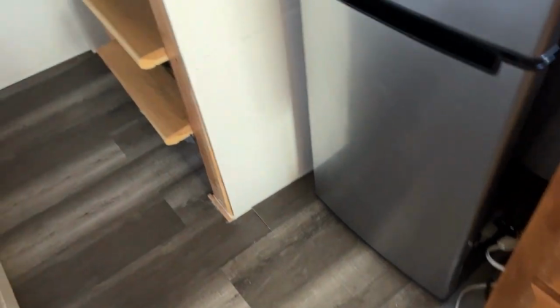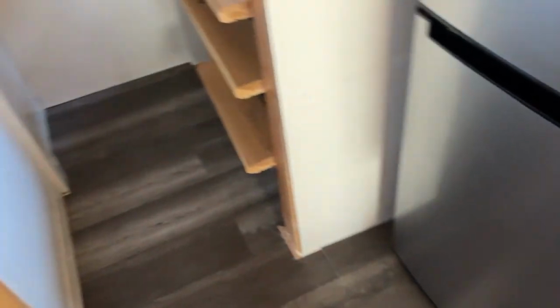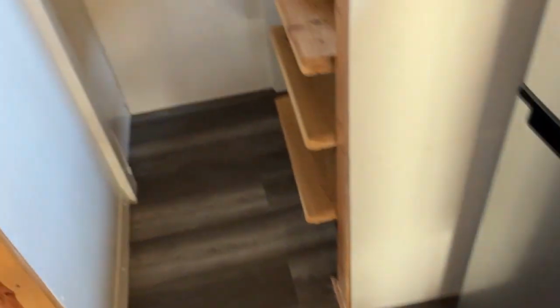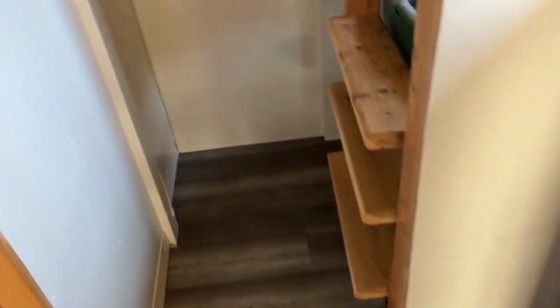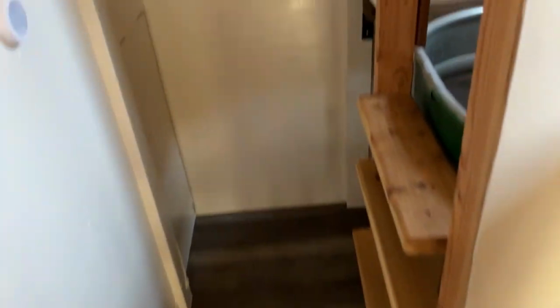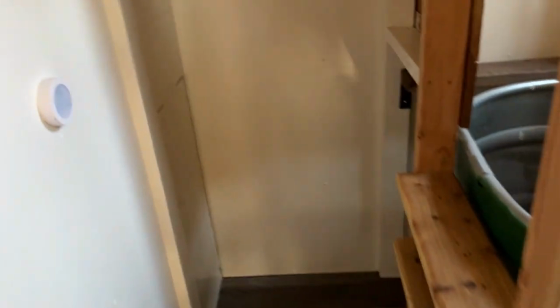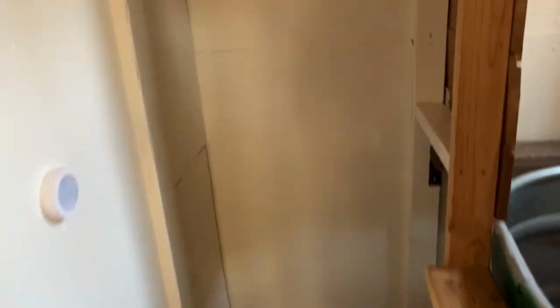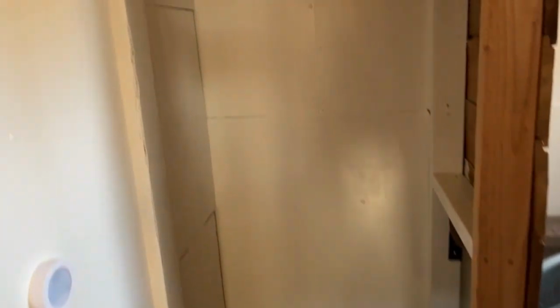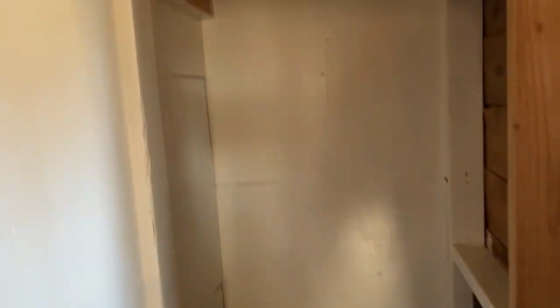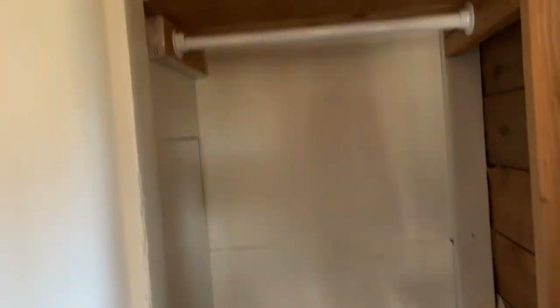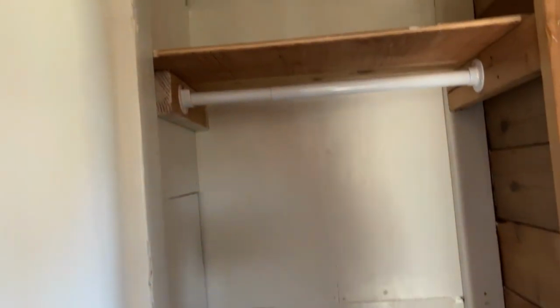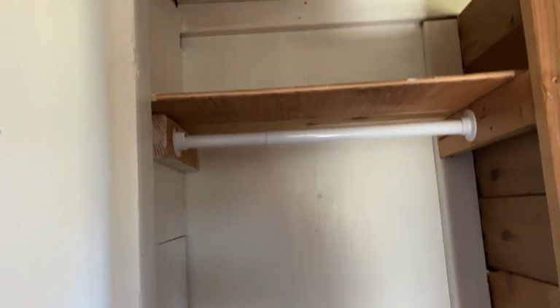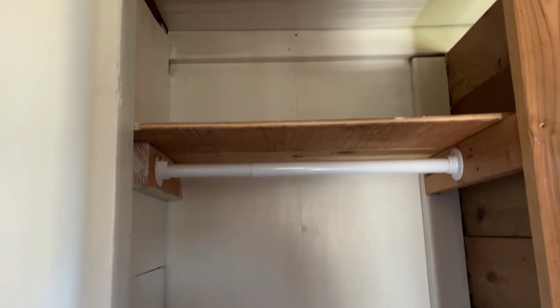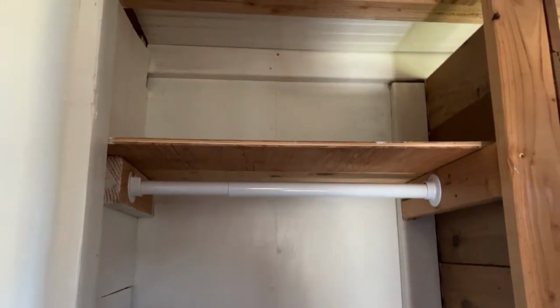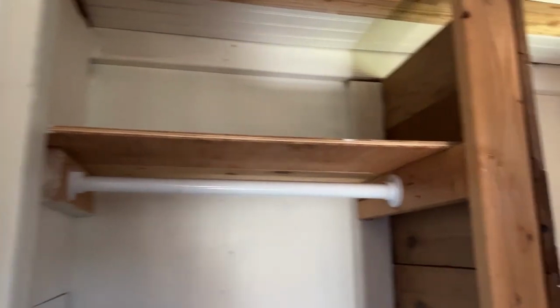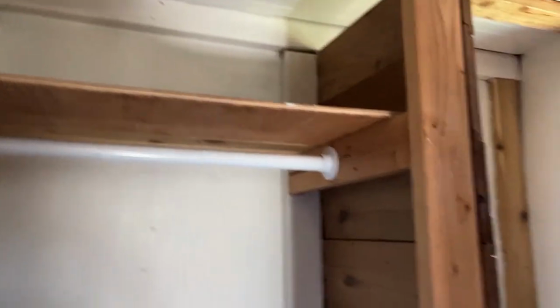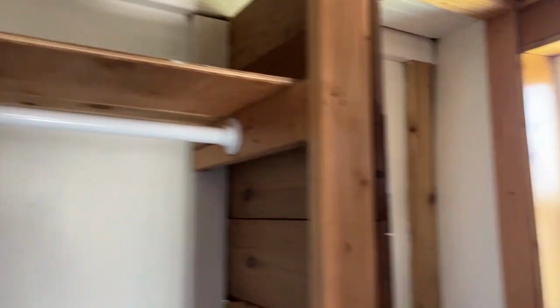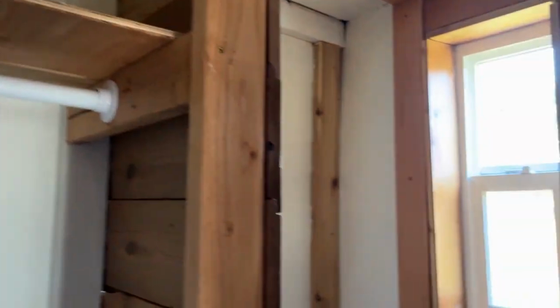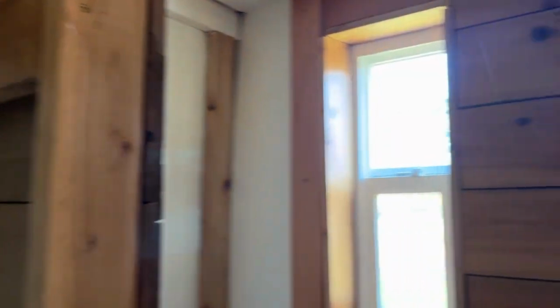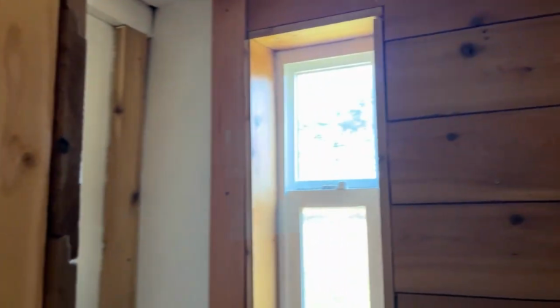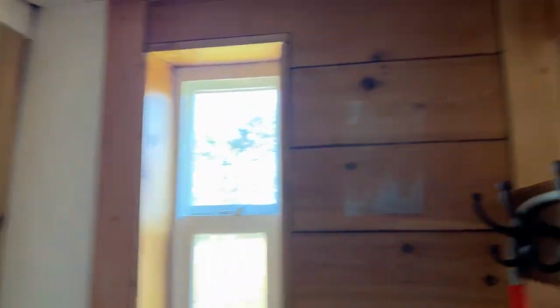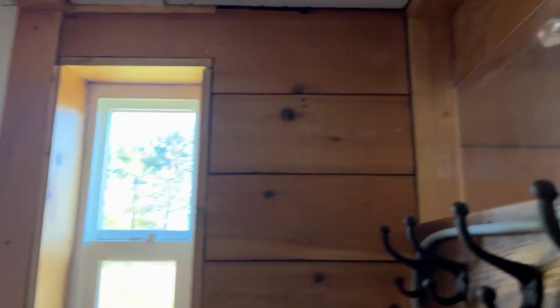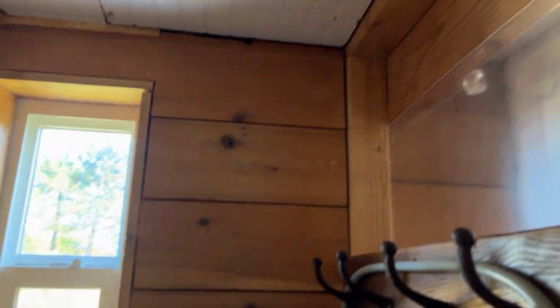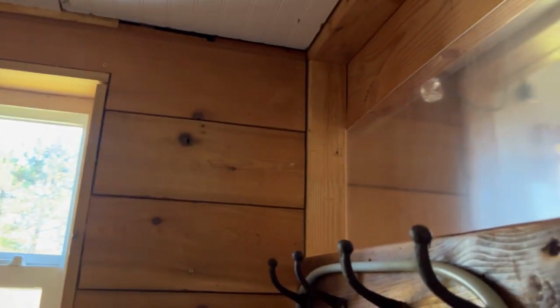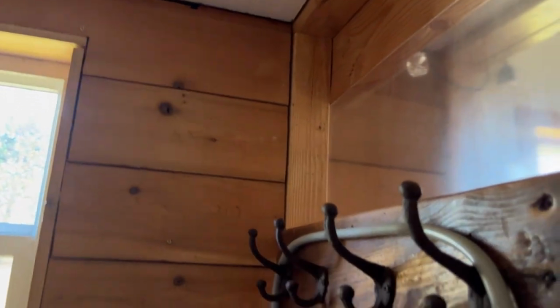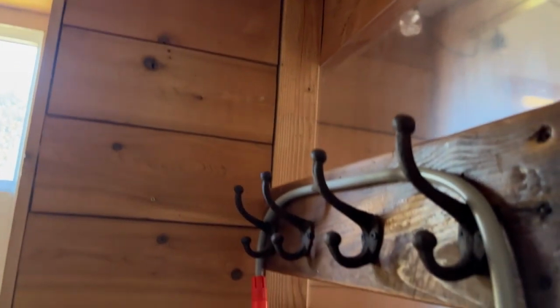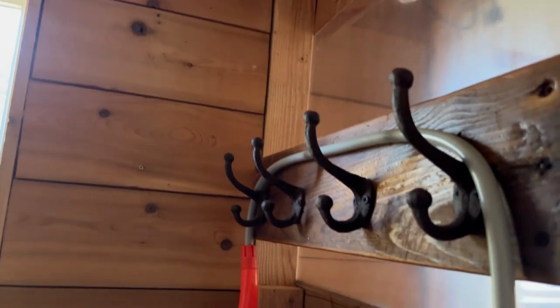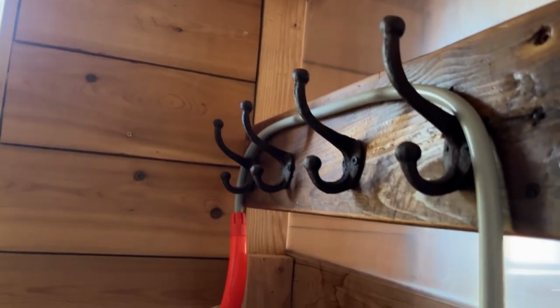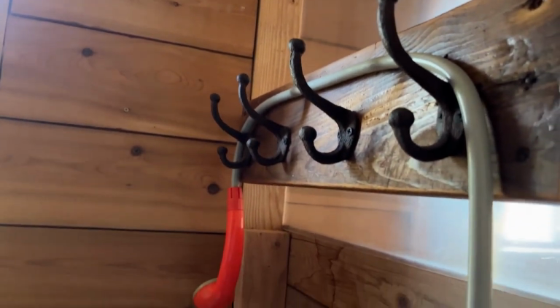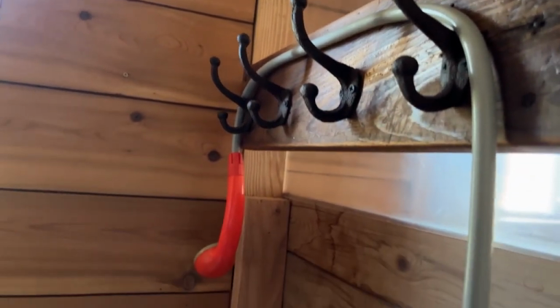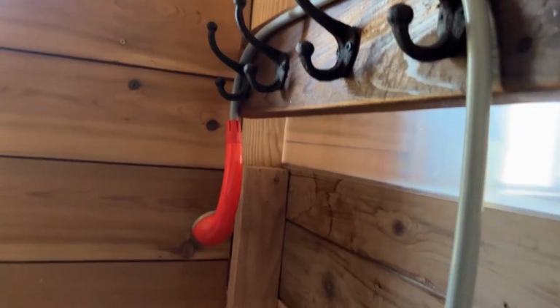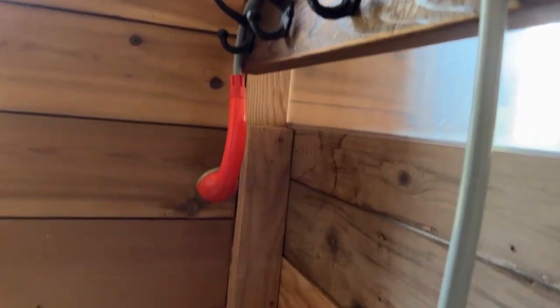The floor goes into the tub room. There's a closet with a closet pole and a shelf. We also have repurposed cedar on the walls and towel hooks.